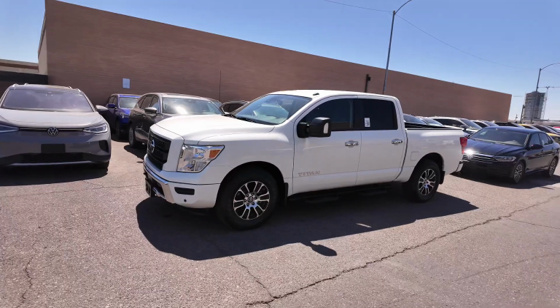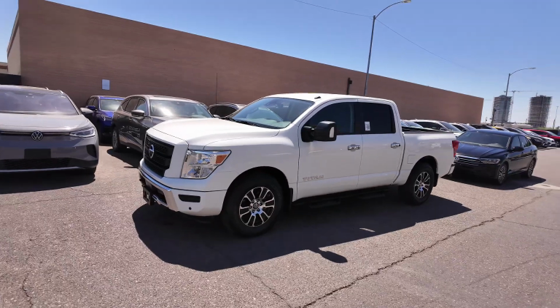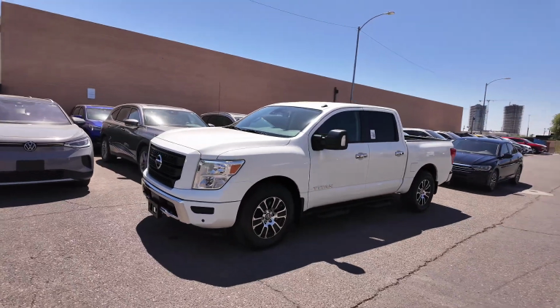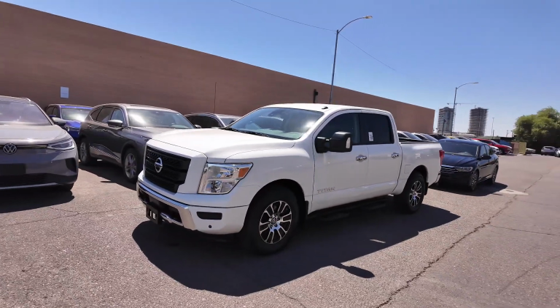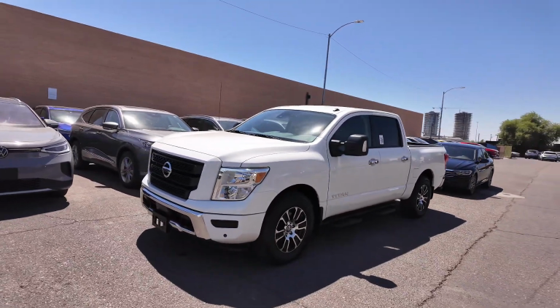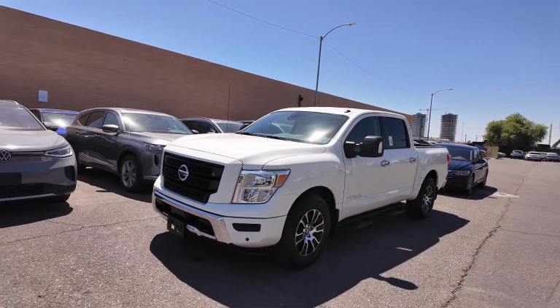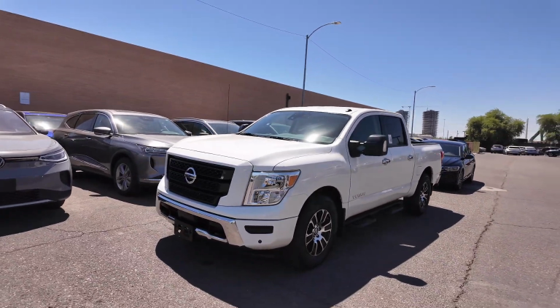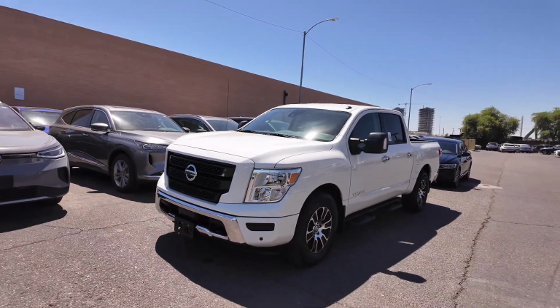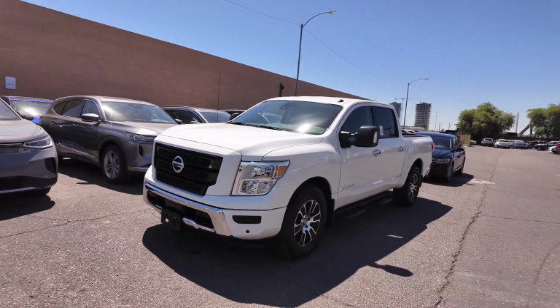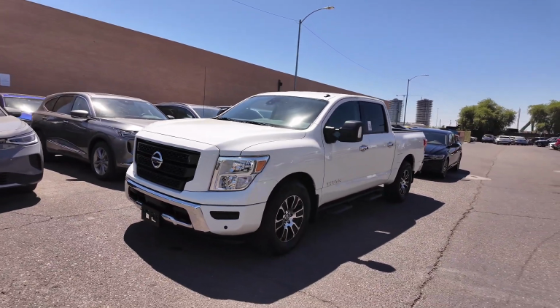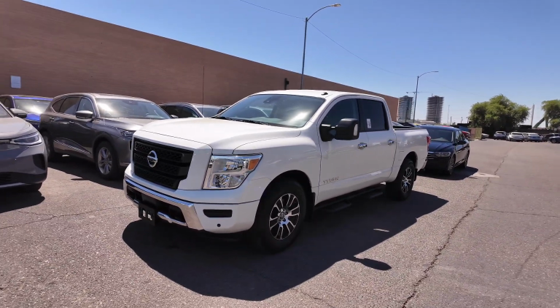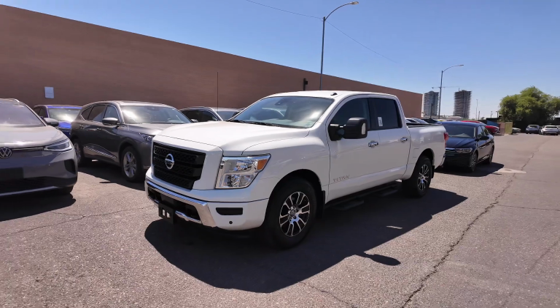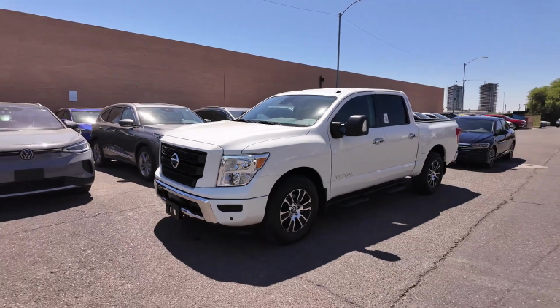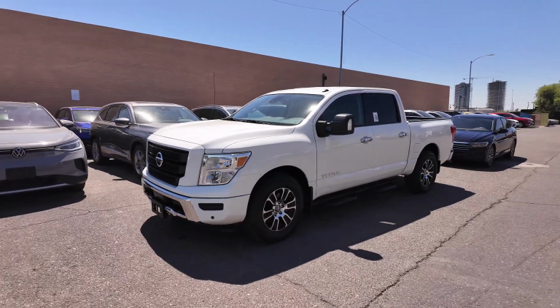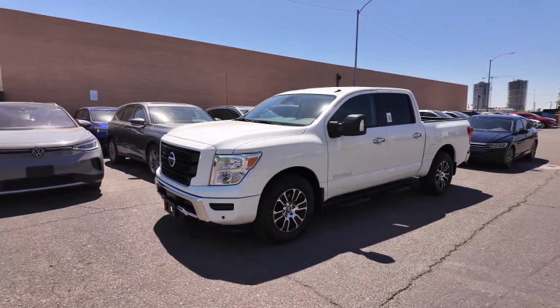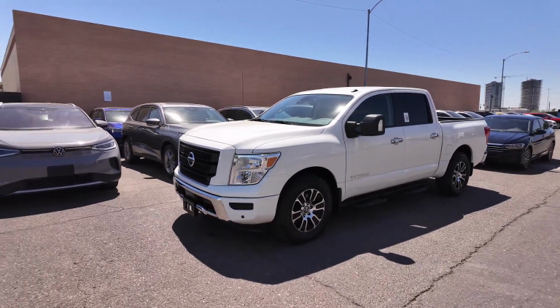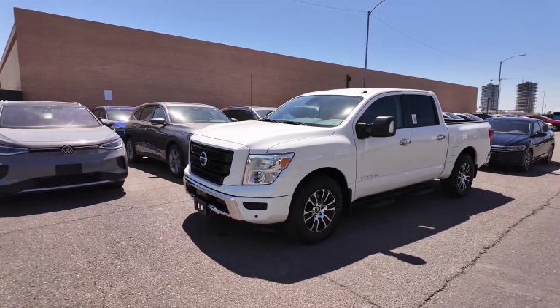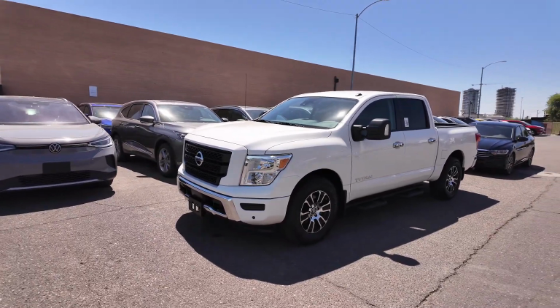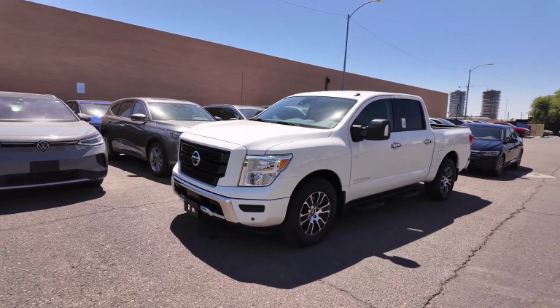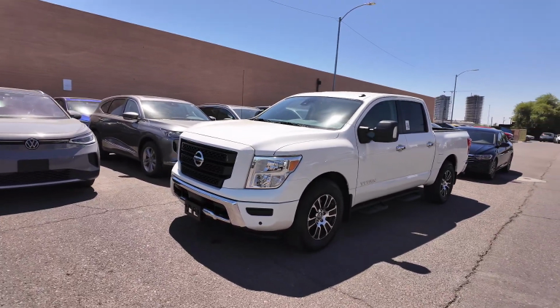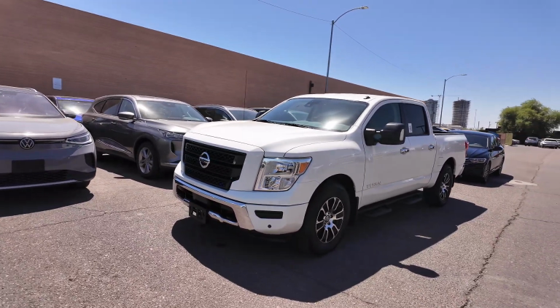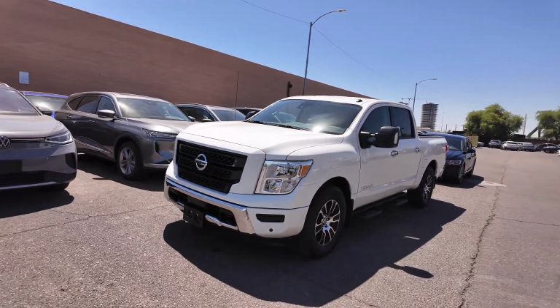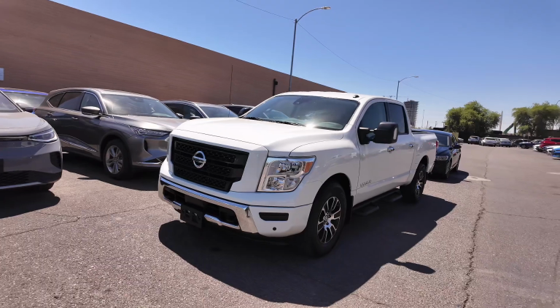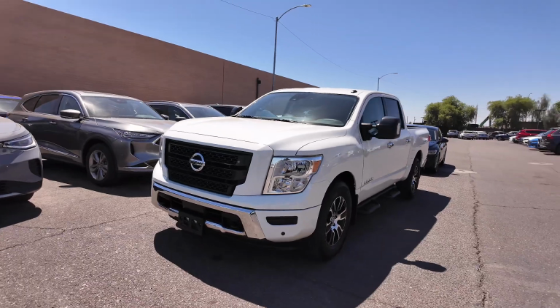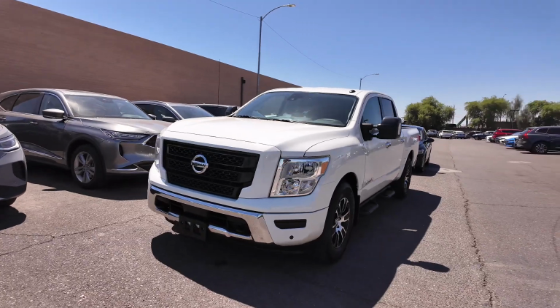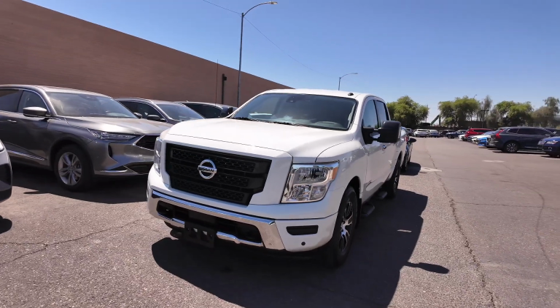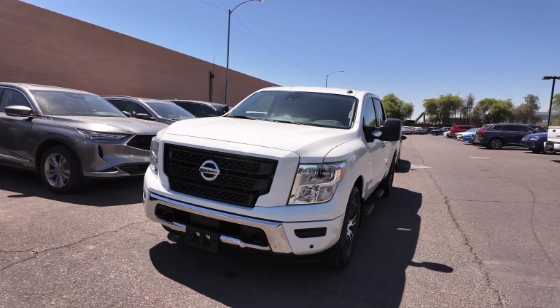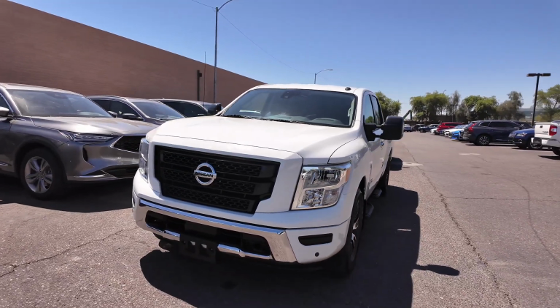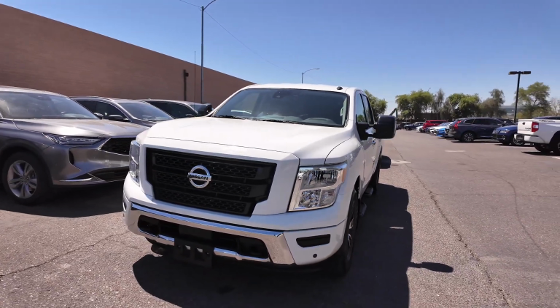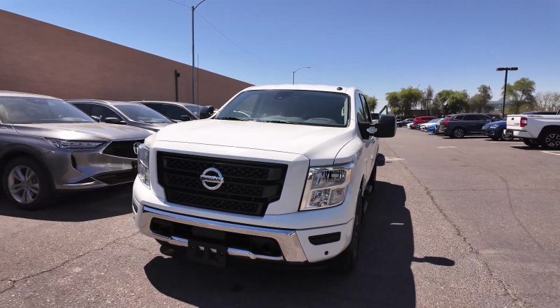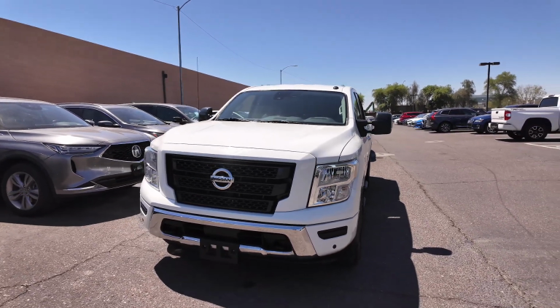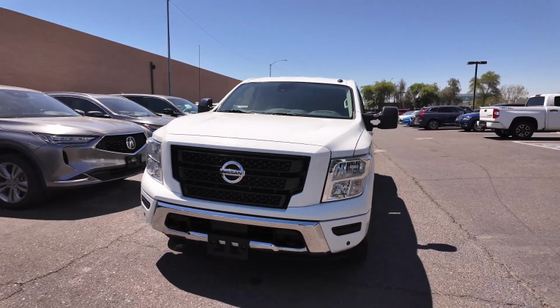Hey guys, right over here we have the 2021 Nissan Titan SV, which comes at a price point of $32,477. It has an odometer reading of 11,913 miles, rear wheel drive, 5.6 liter, 8 cylinder engine.